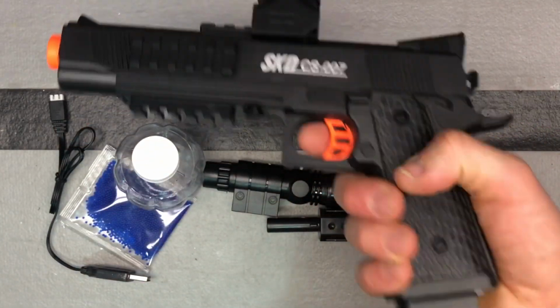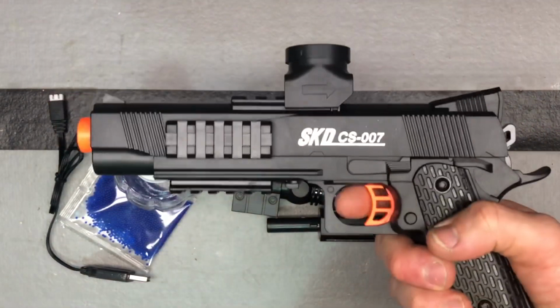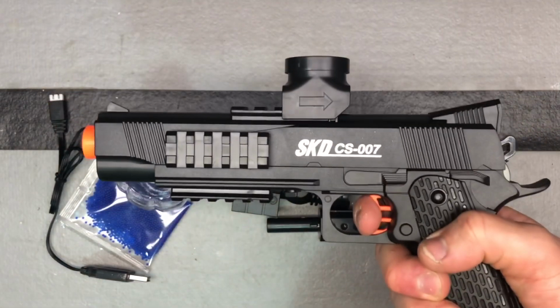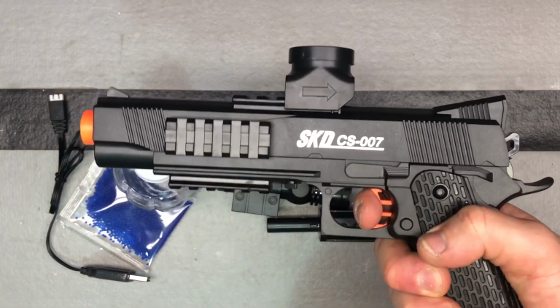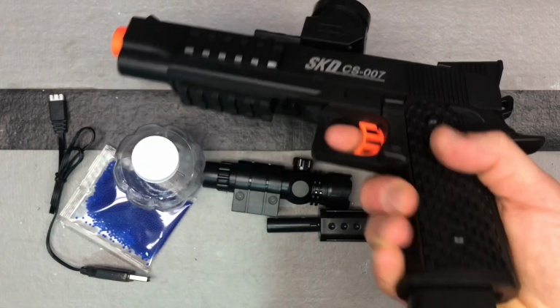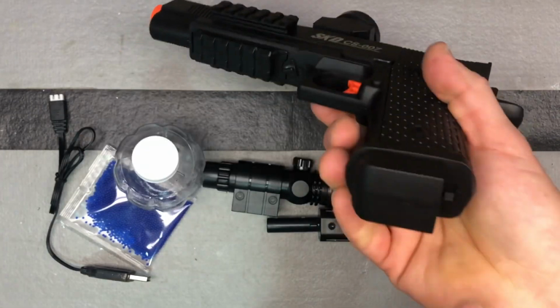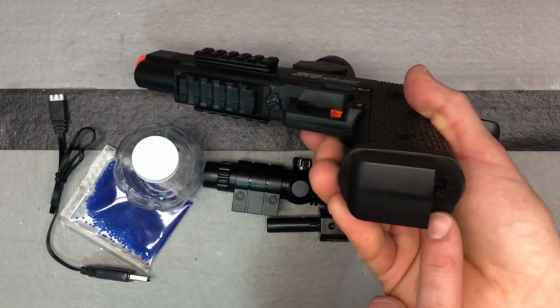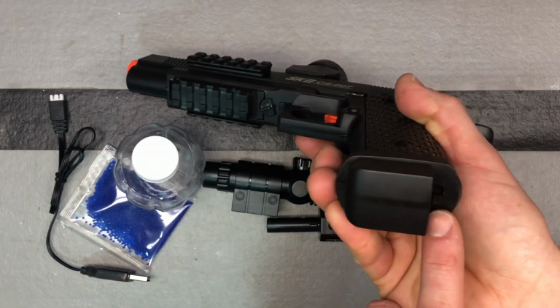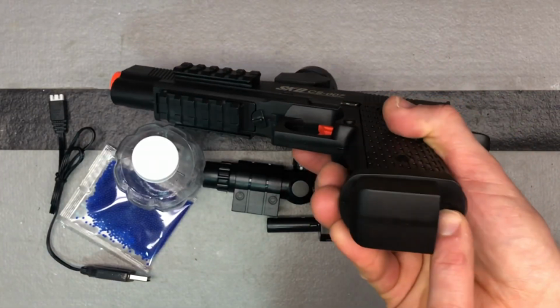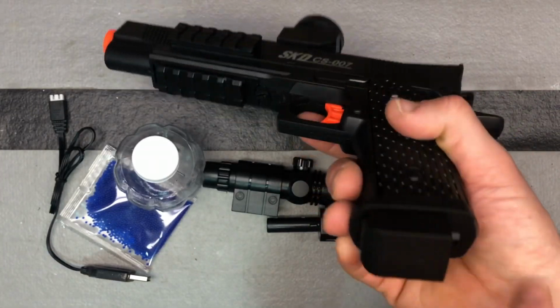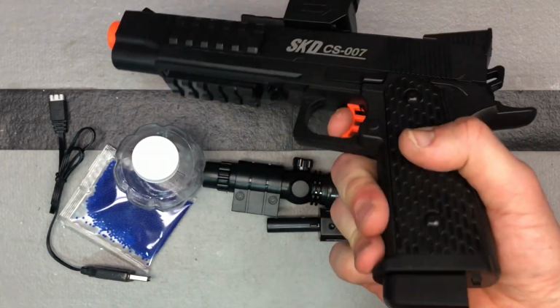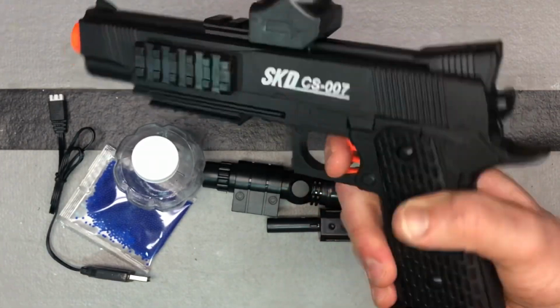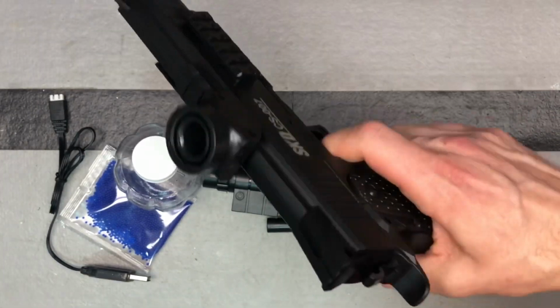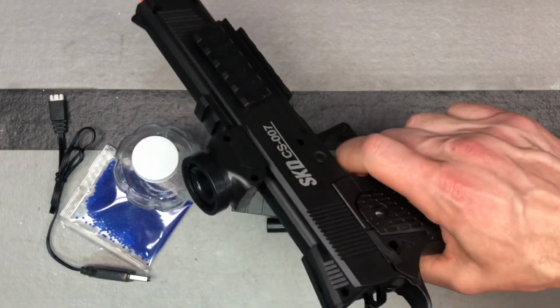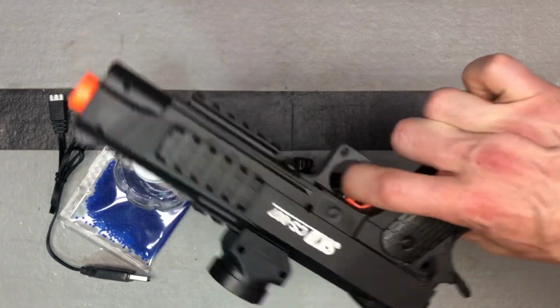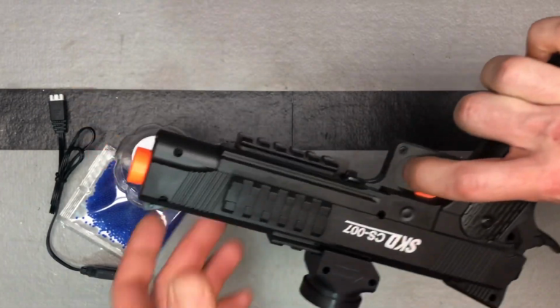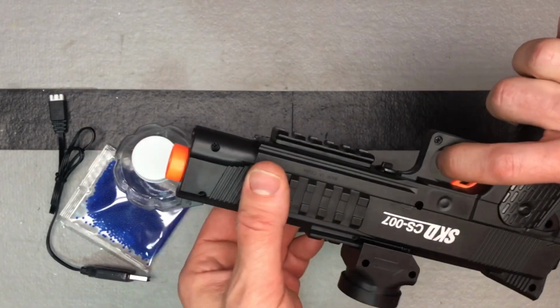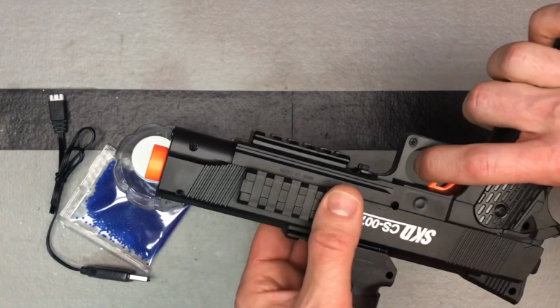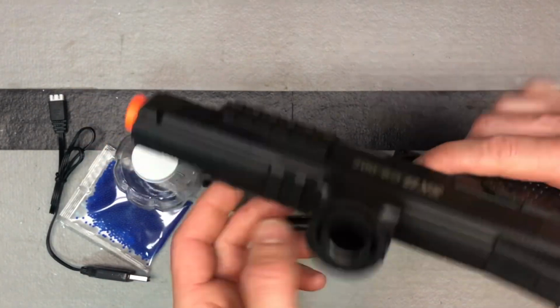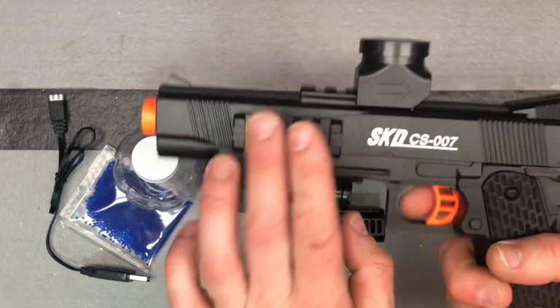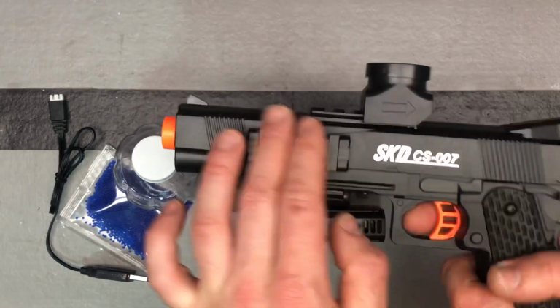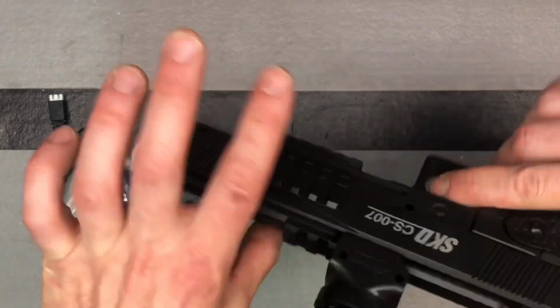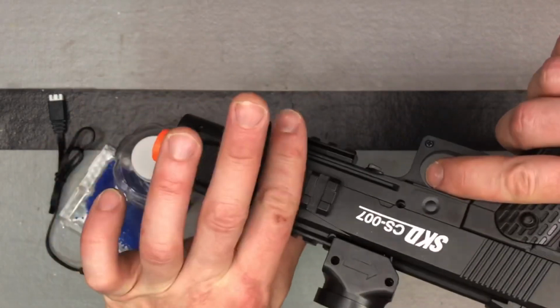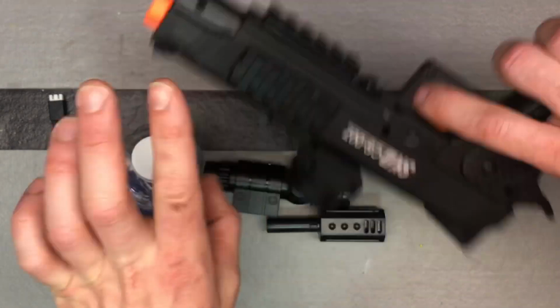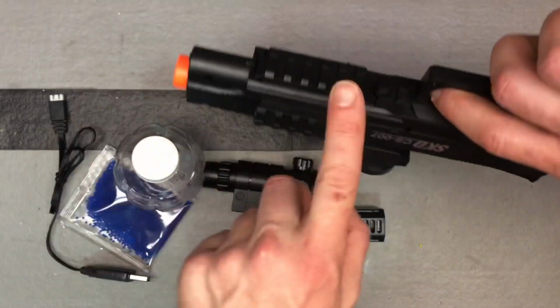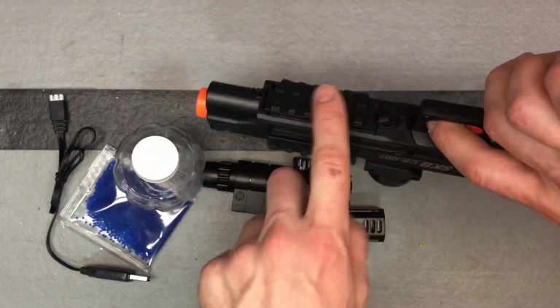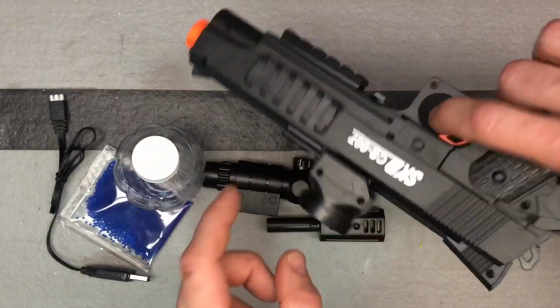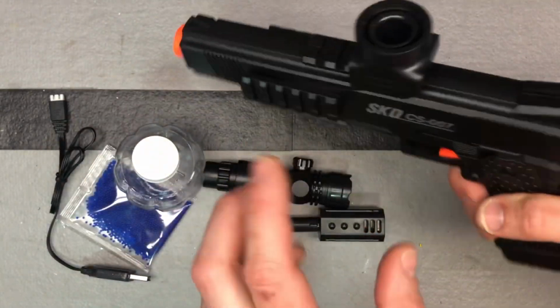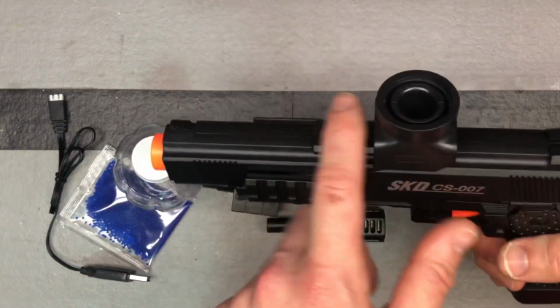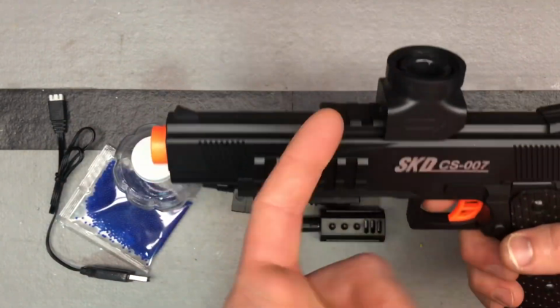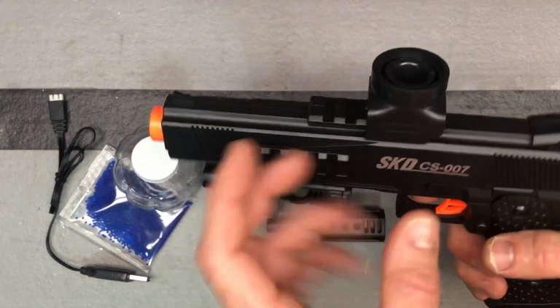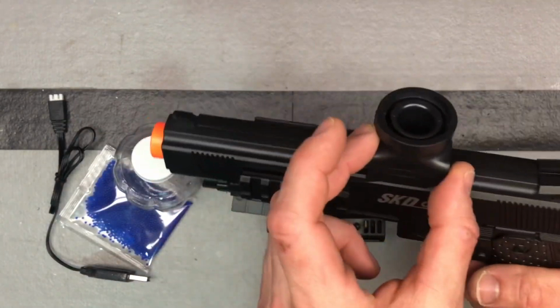Power switch right here — turn it on. We can hear it shooting. Turn it off. This also works as a safety. You've got your rail here, rail here — bottom rail, top rail.